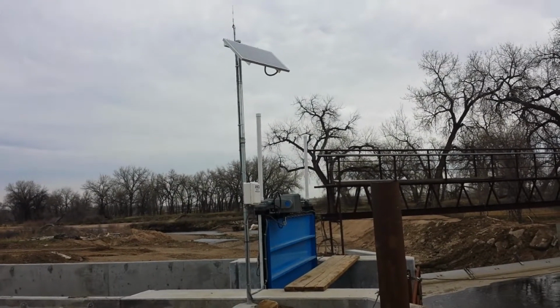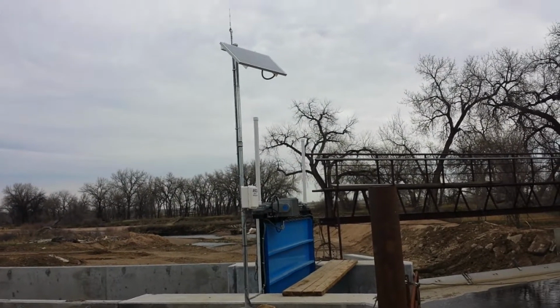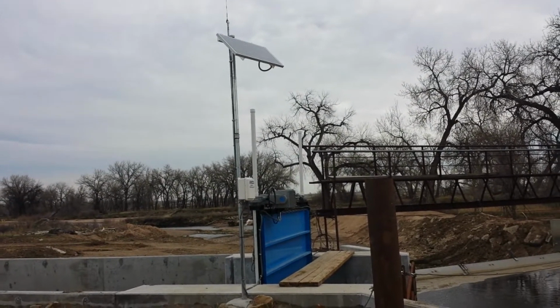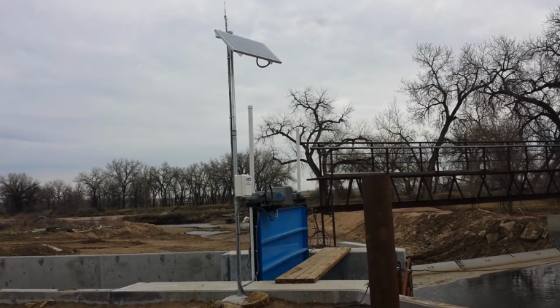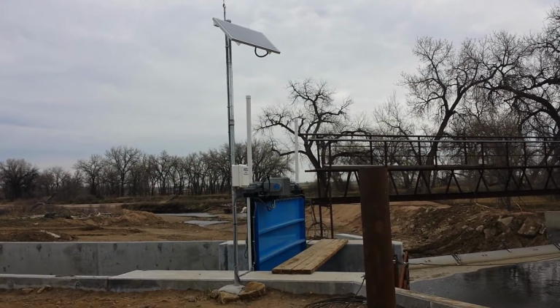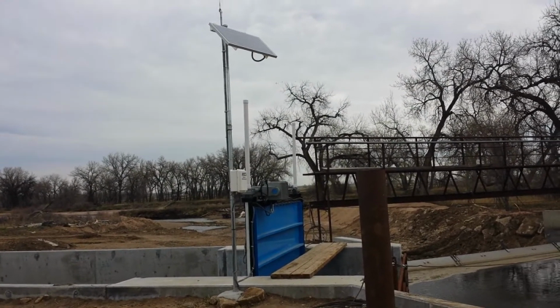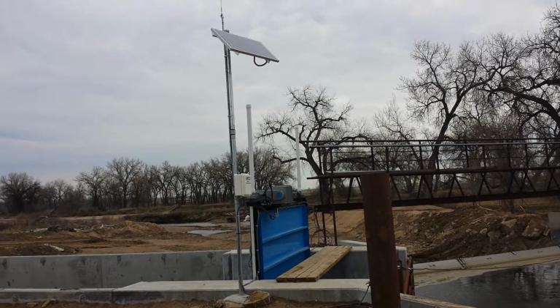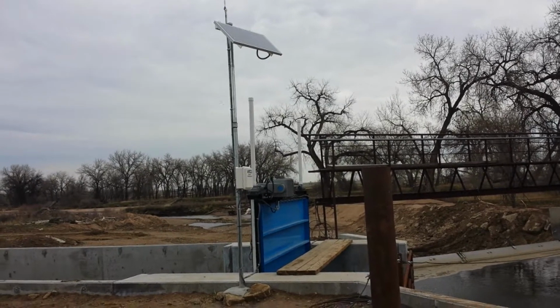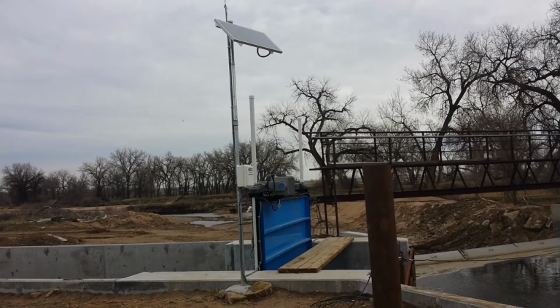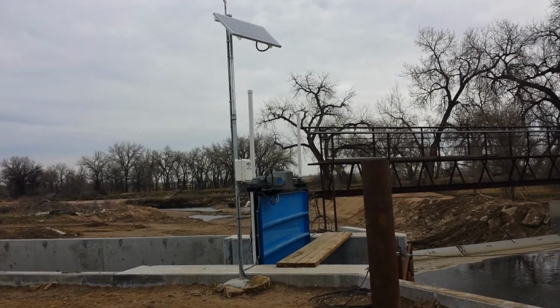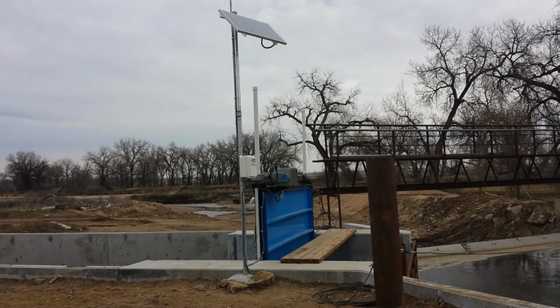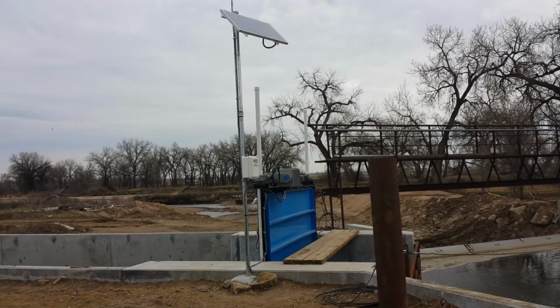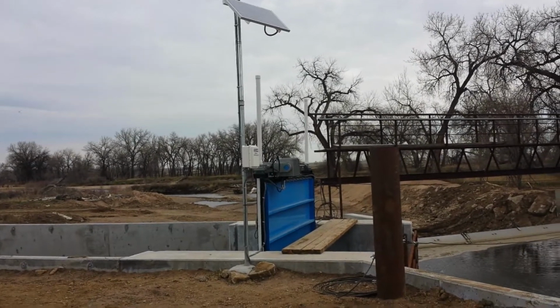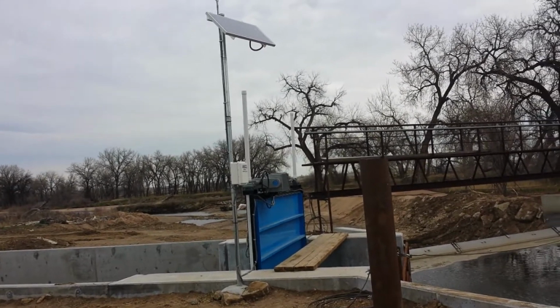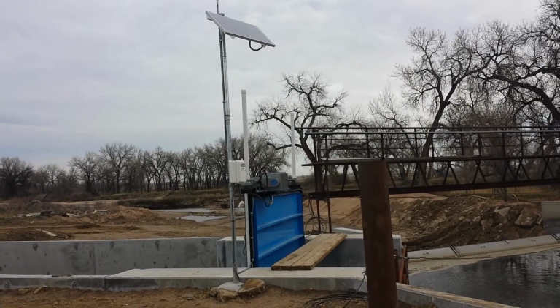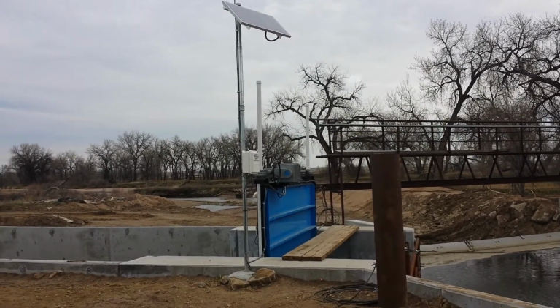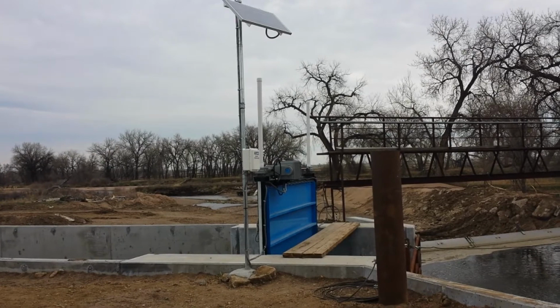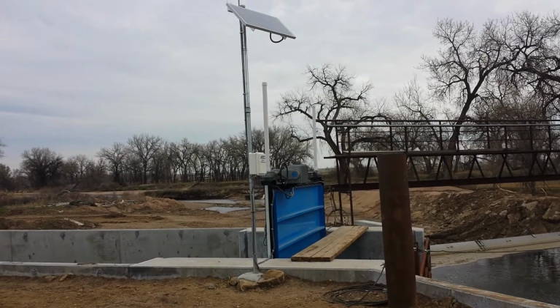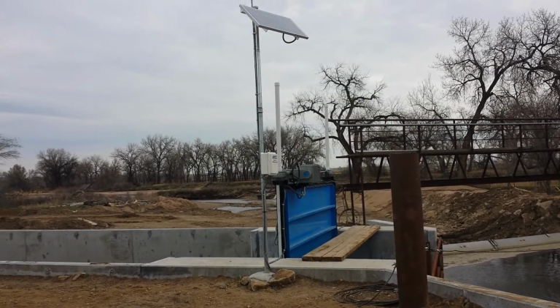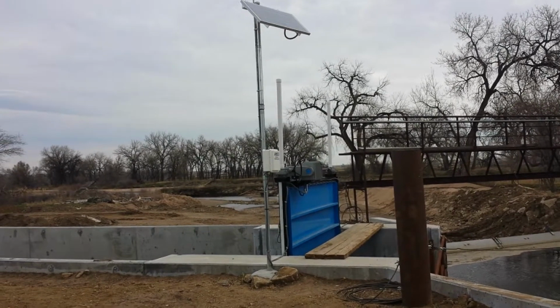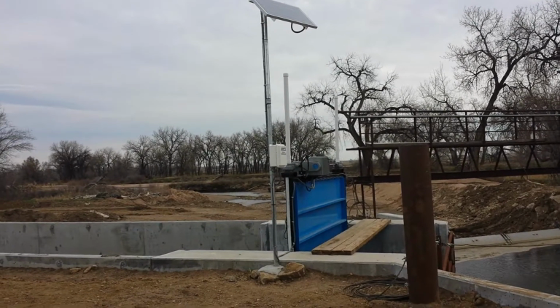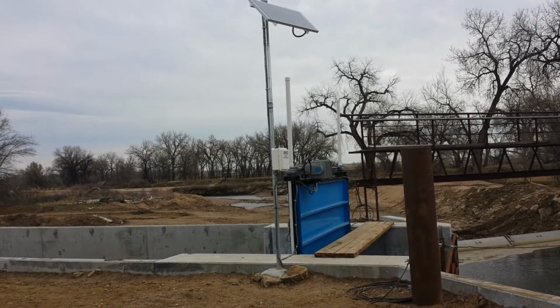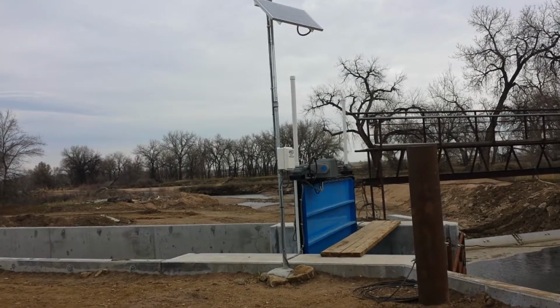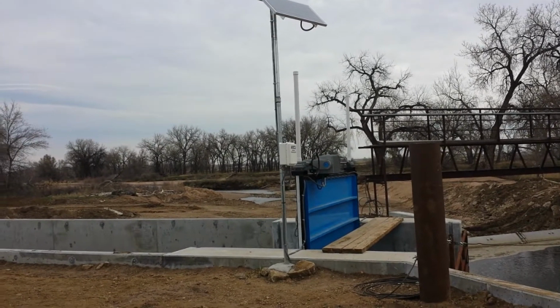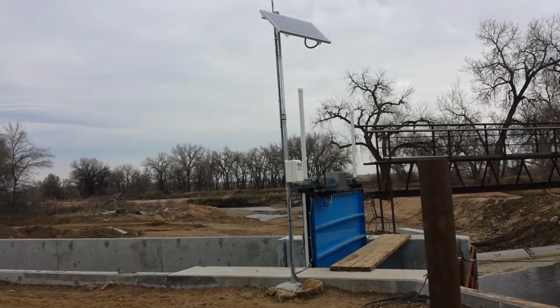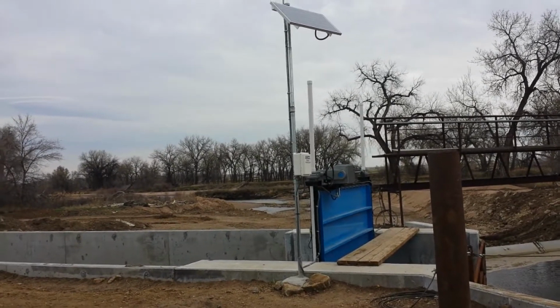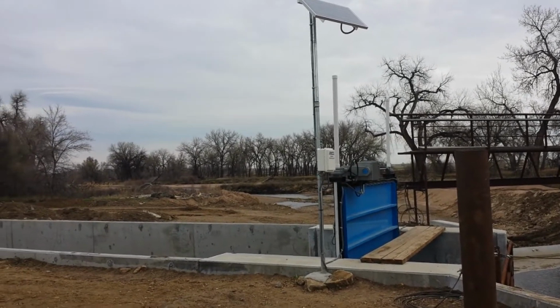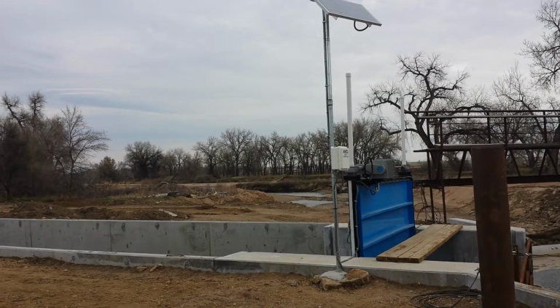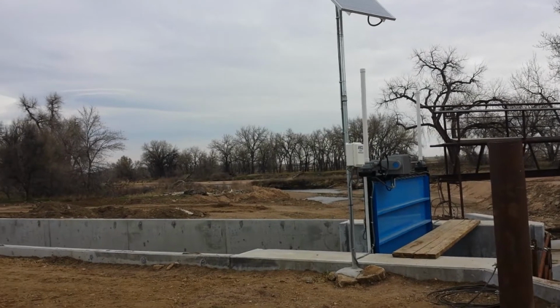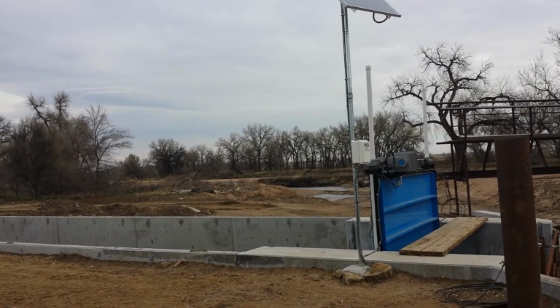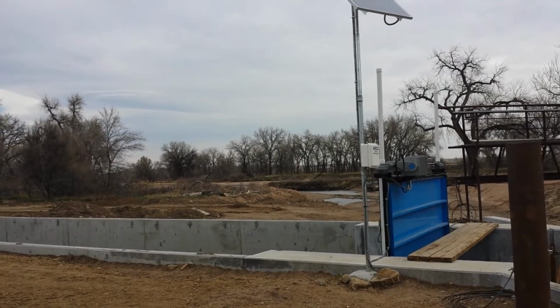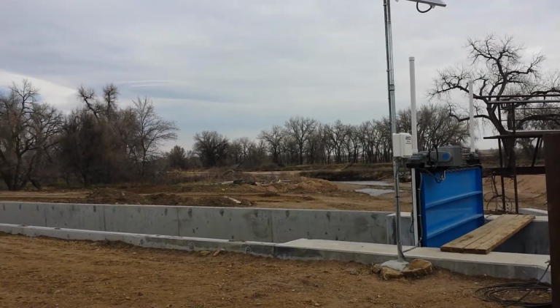This remotely operated, solar-powered, automated sluice gate is installed on the Meadow Island 2 ditch off the Platte River, north of Denver, Colorado.